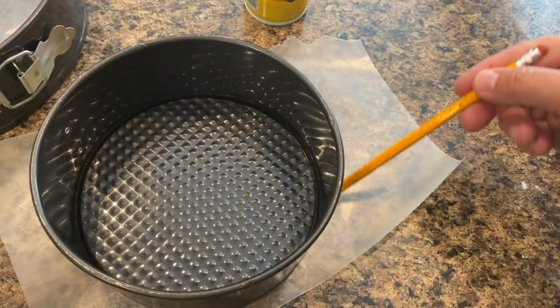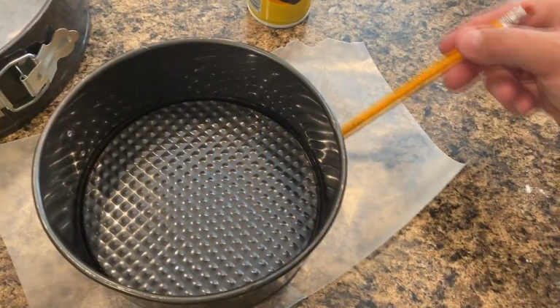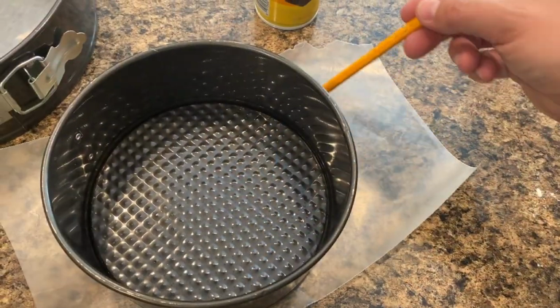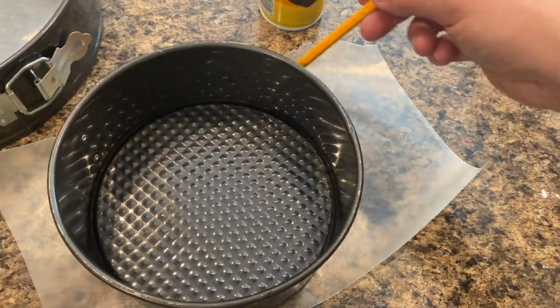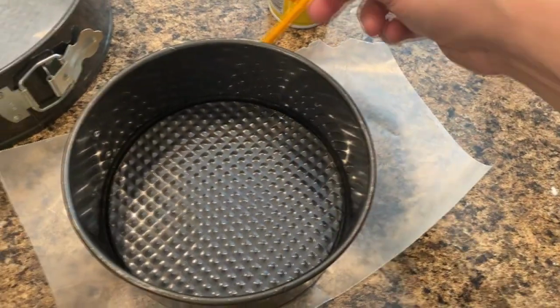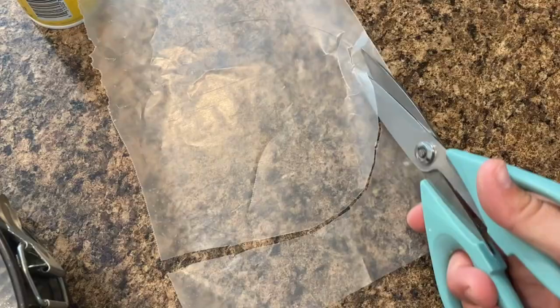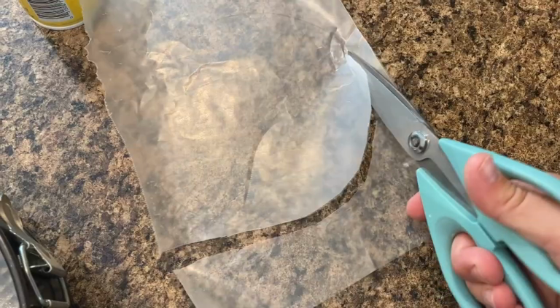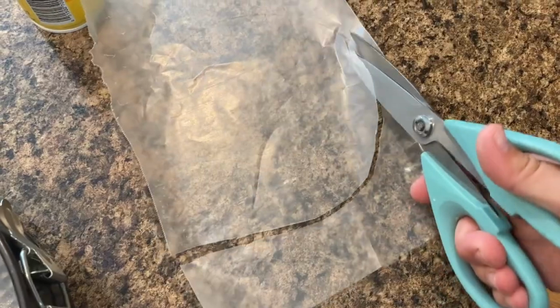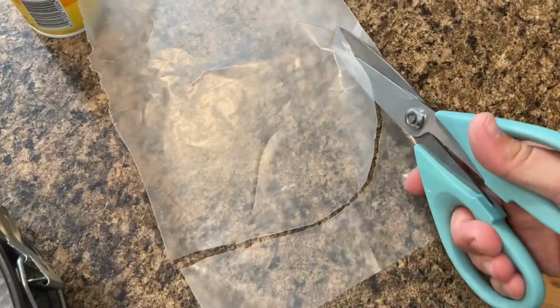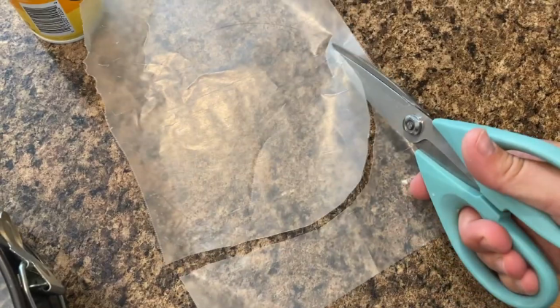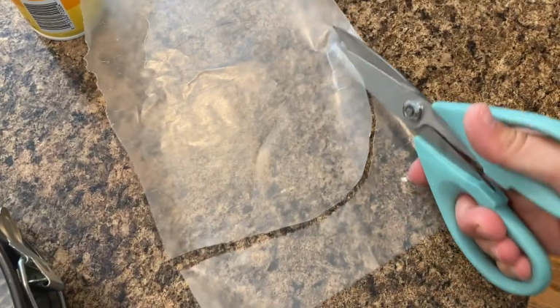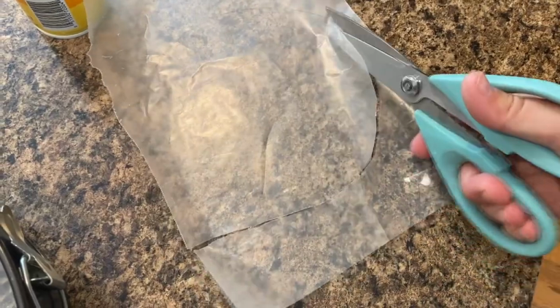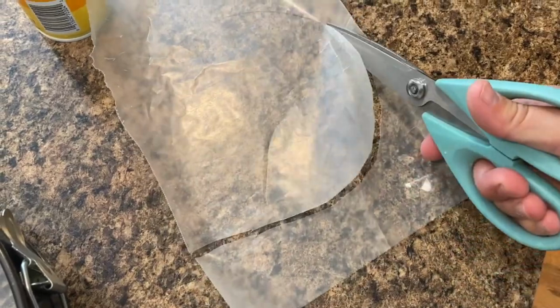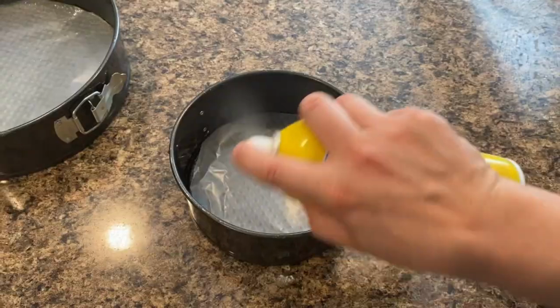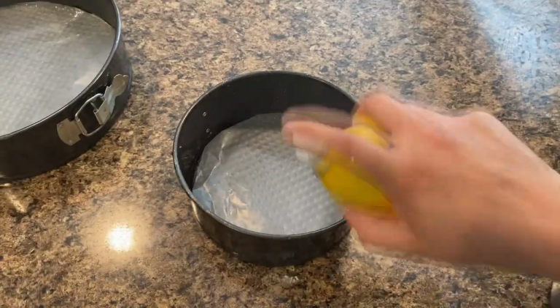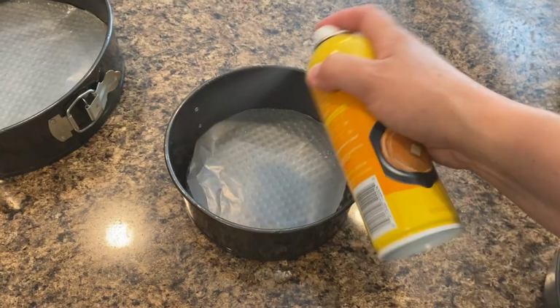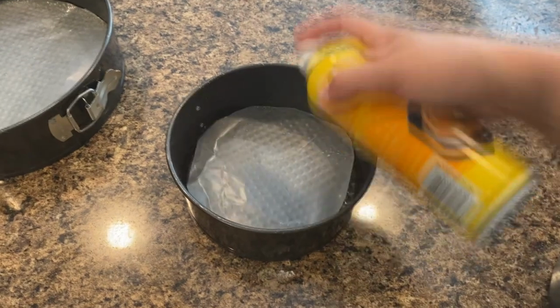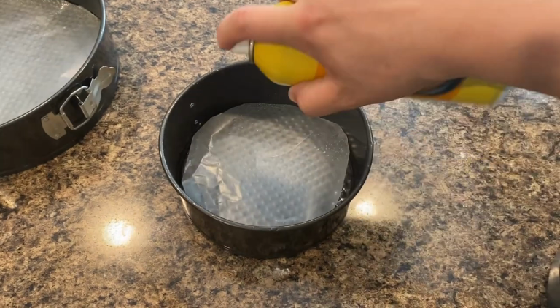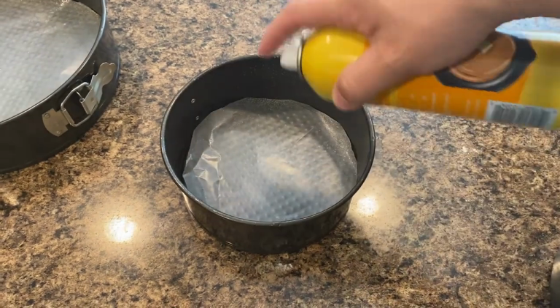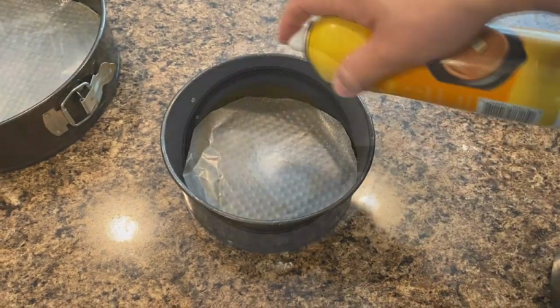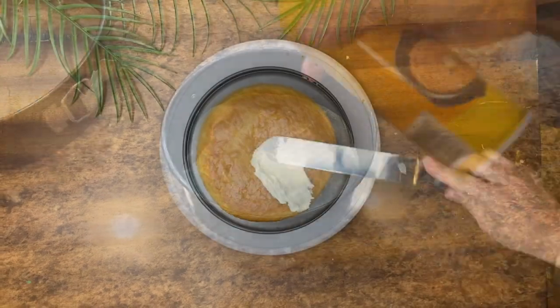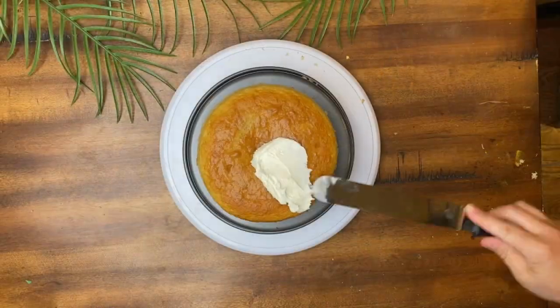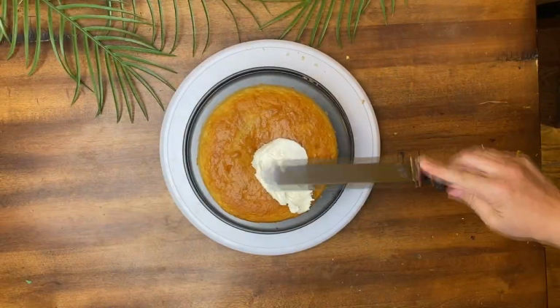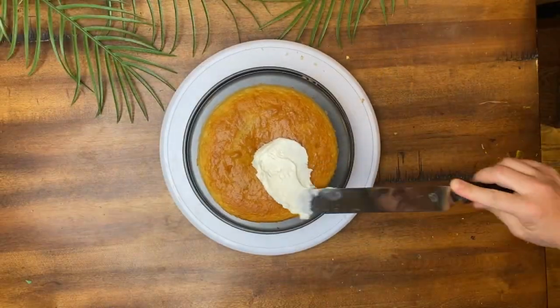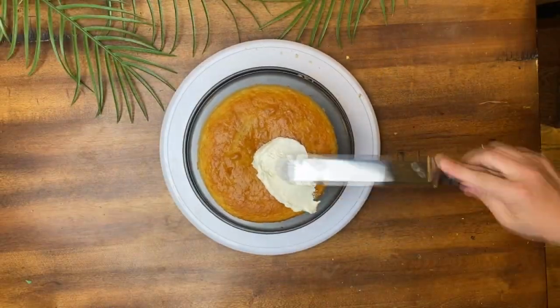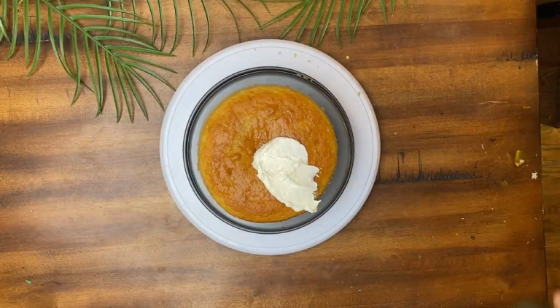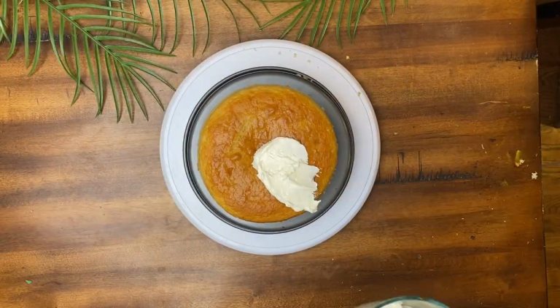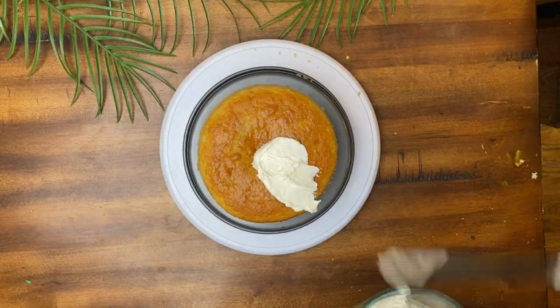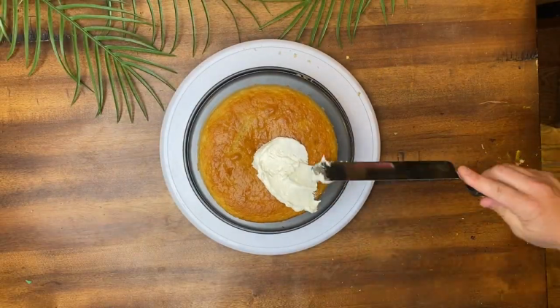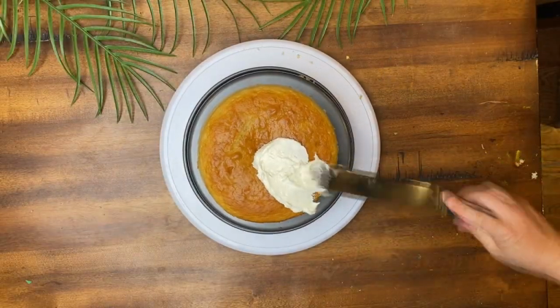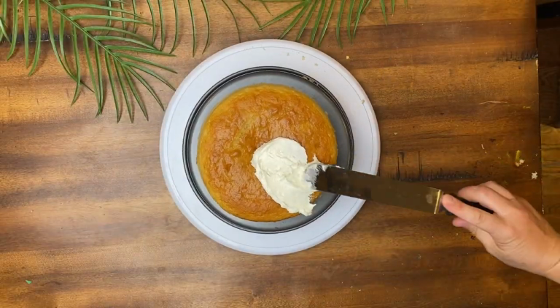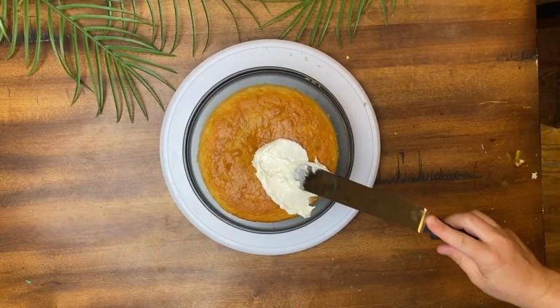First, I prepared my pans by lining them with wax paper for easy removal after they finished baking. I used a 7-inch and a 10-inch pan.